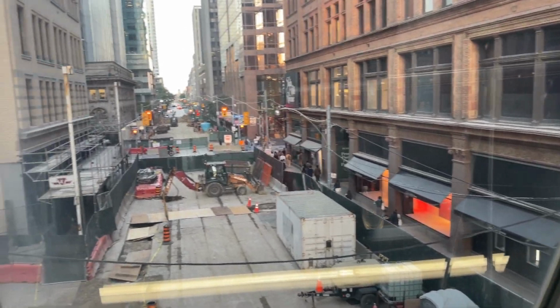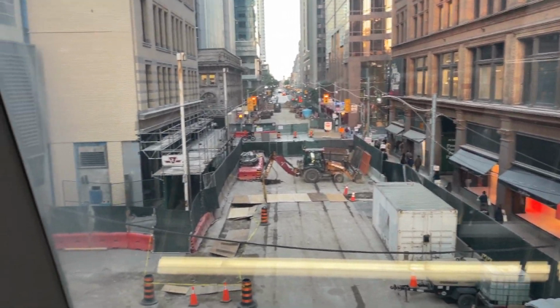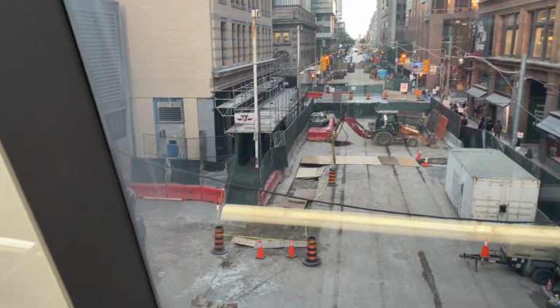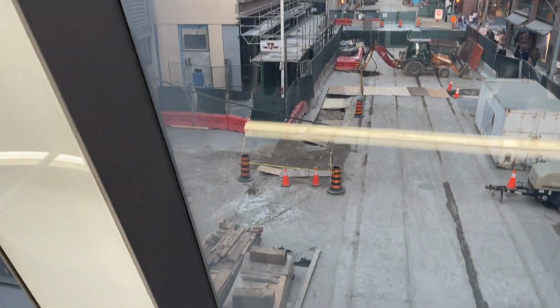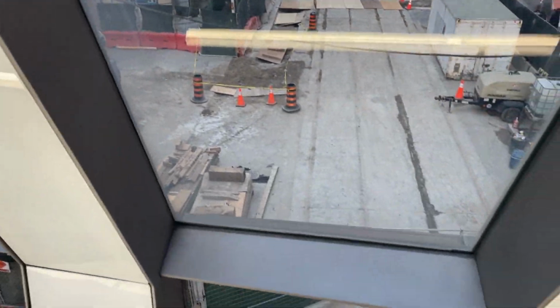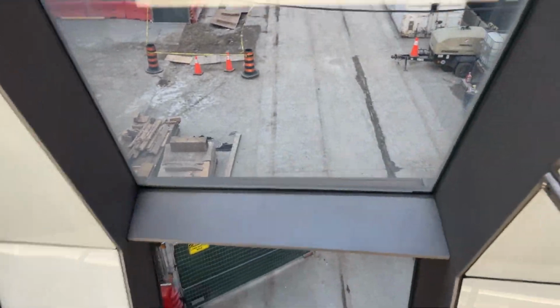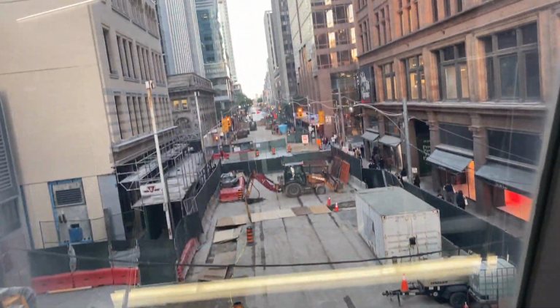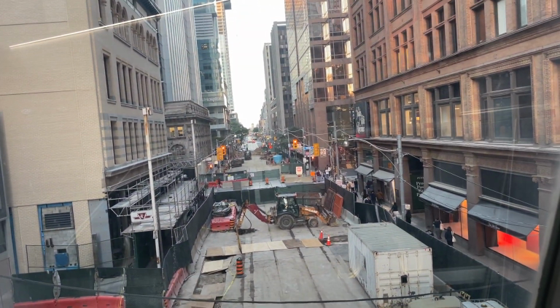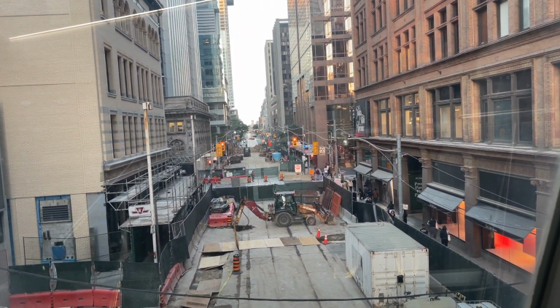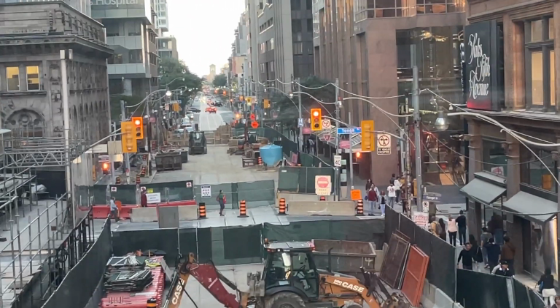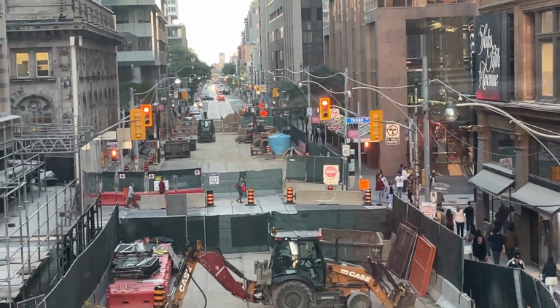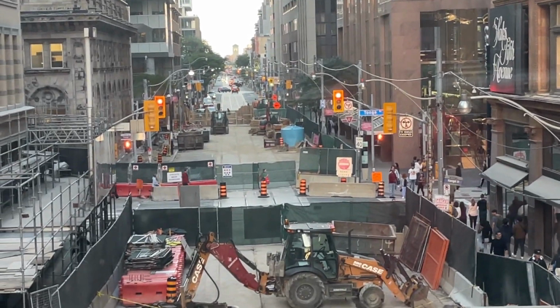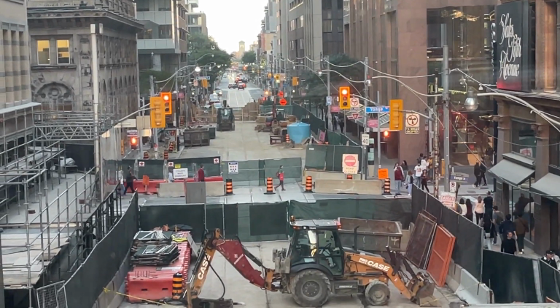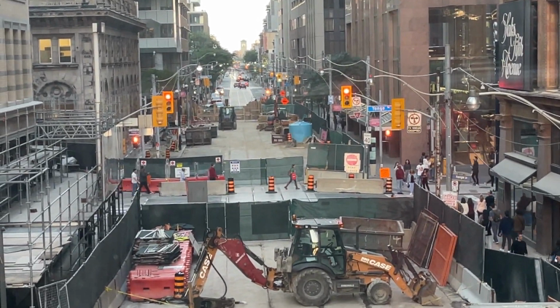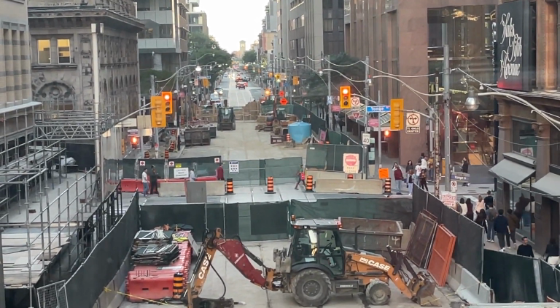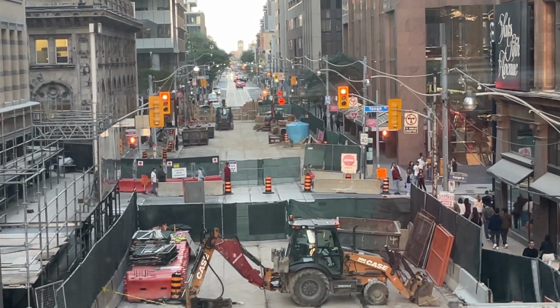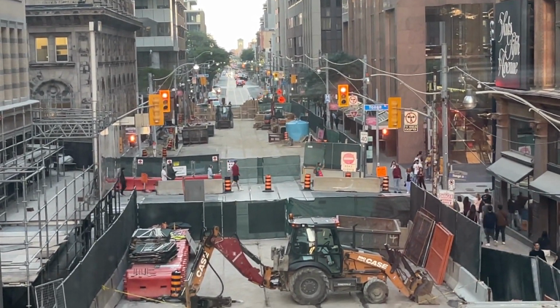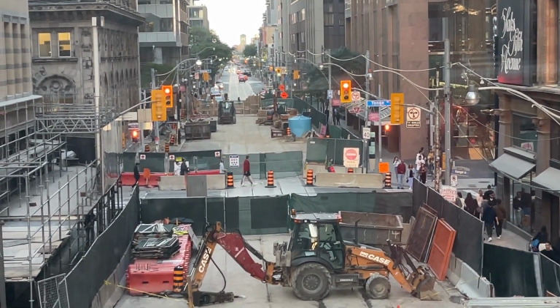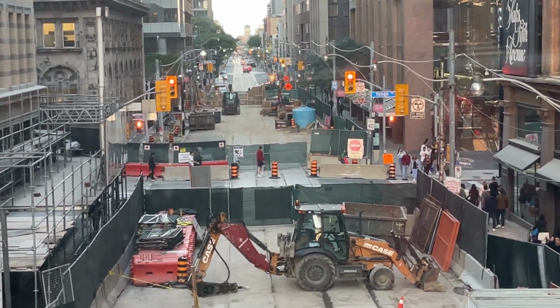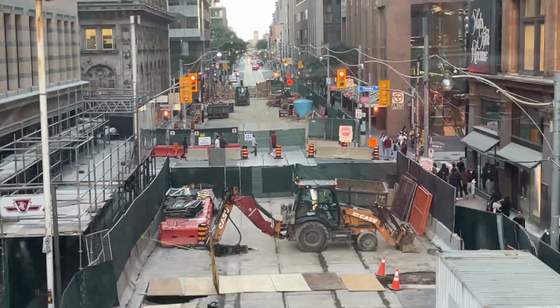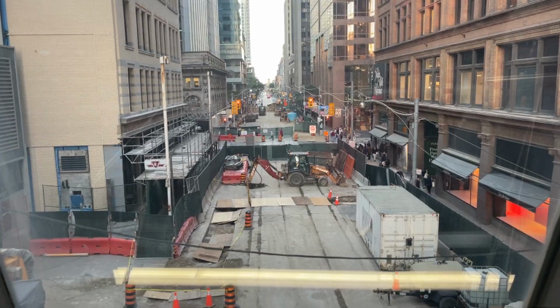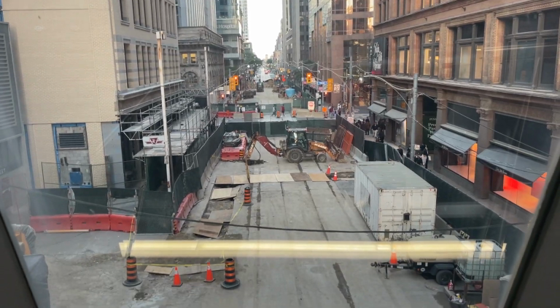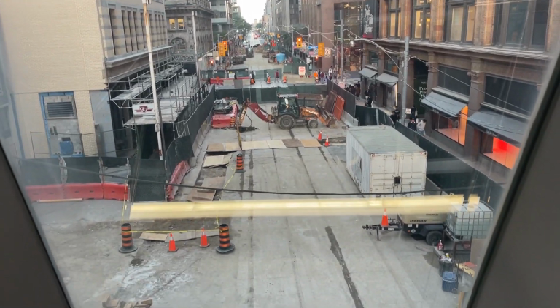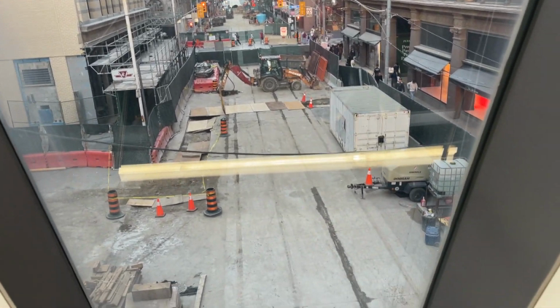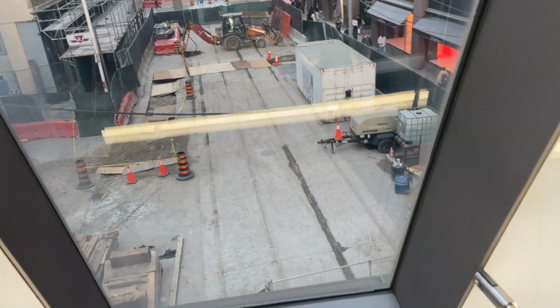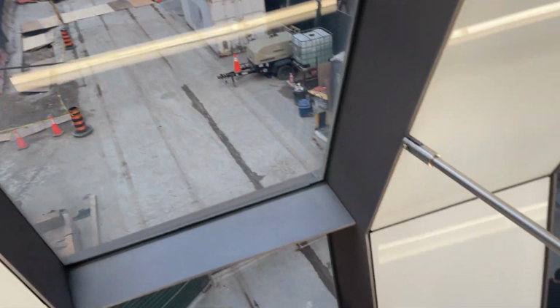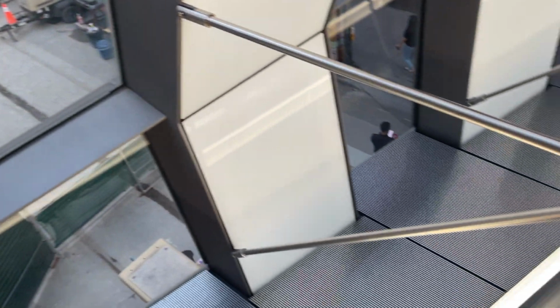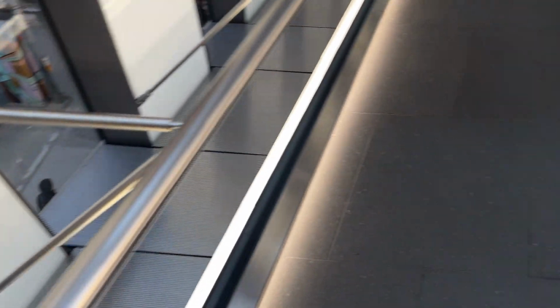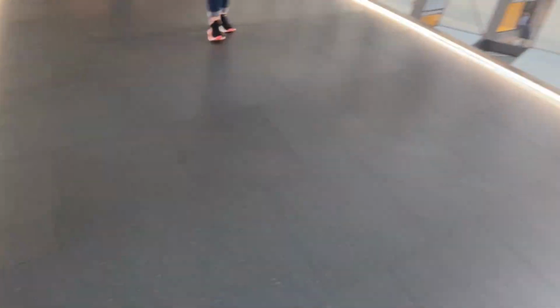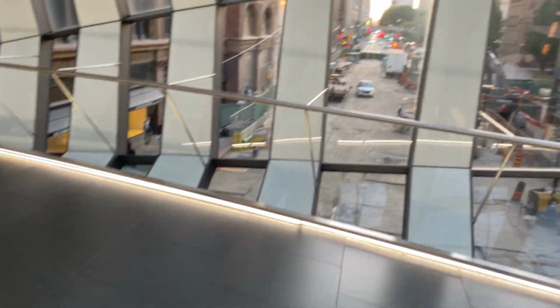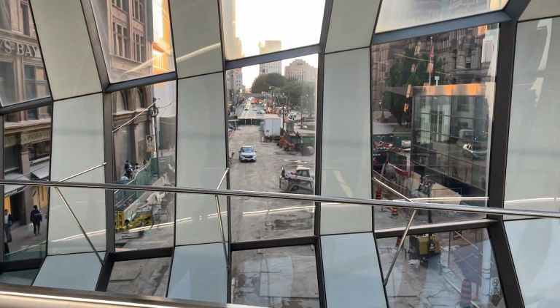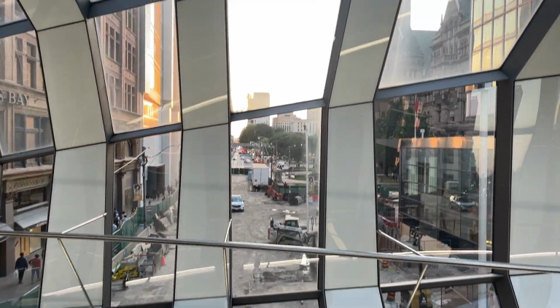This is usually a busy little intersection, as we all know. It's quieter than it would normally be, but once the subway line is also going through here, it will be something.